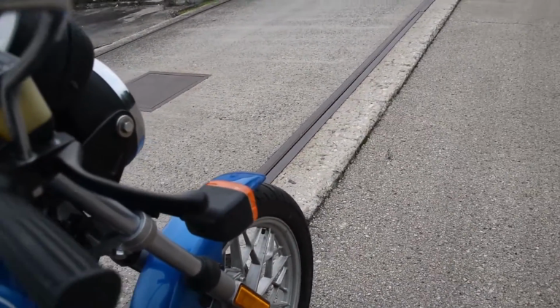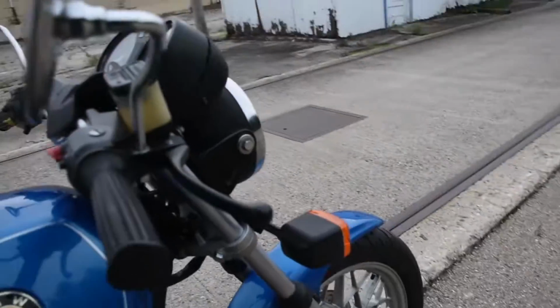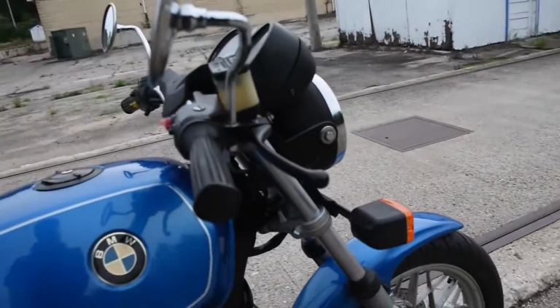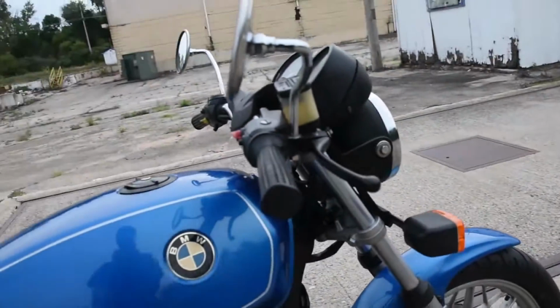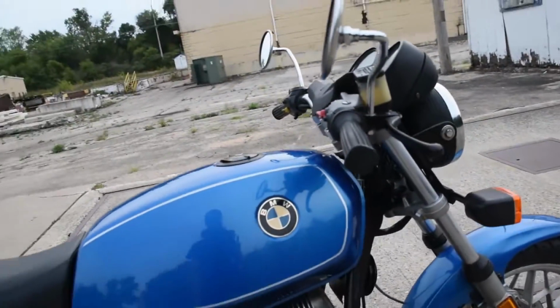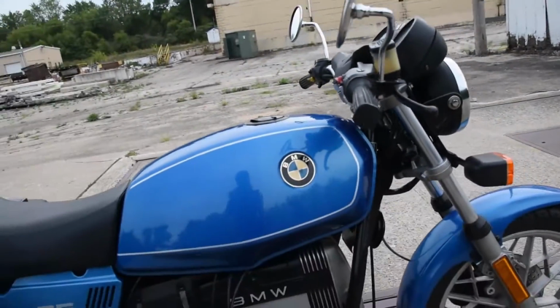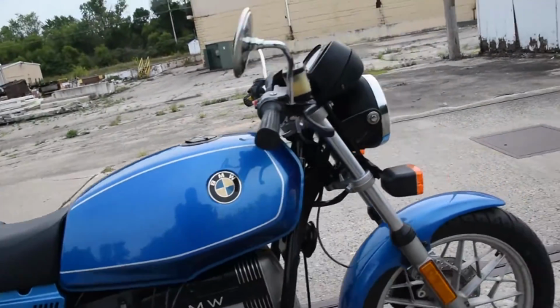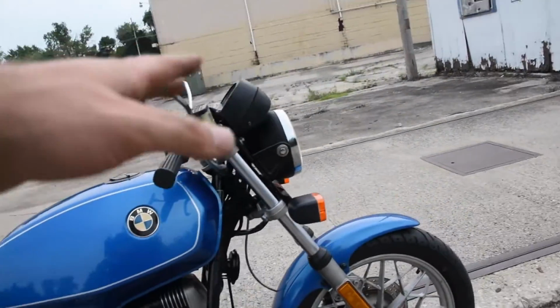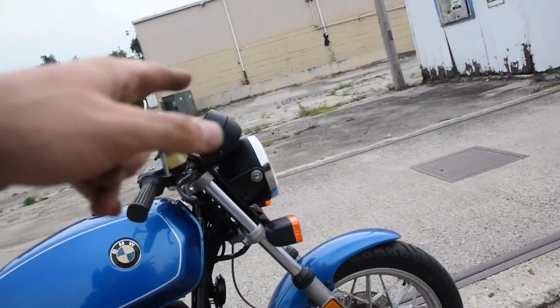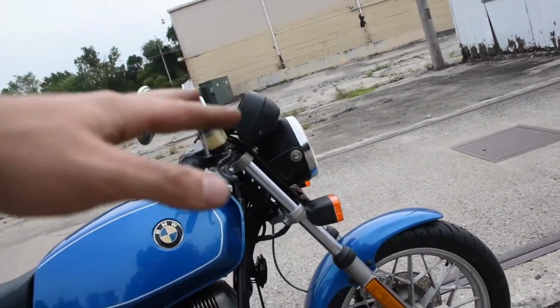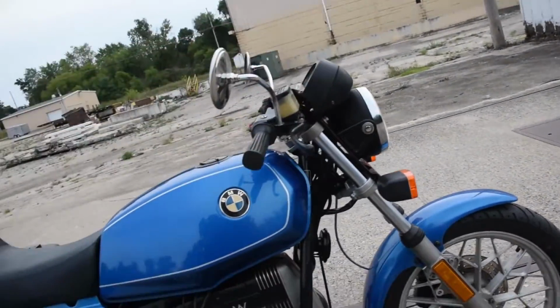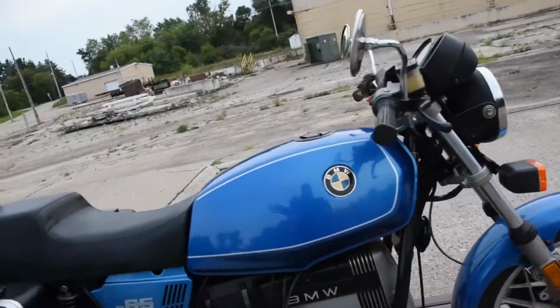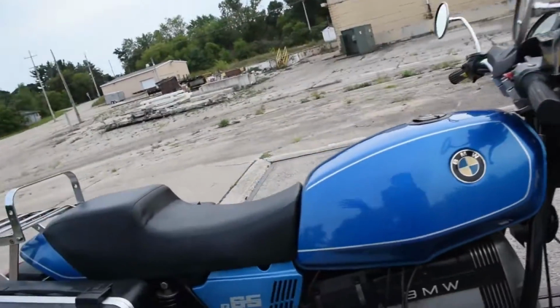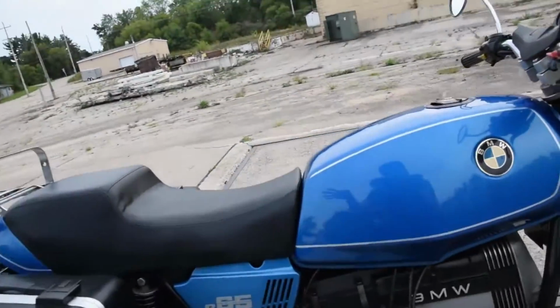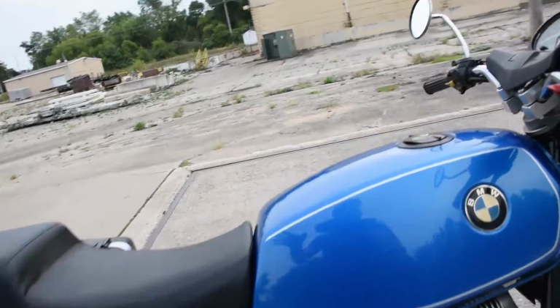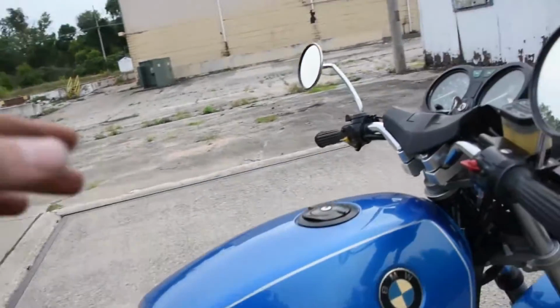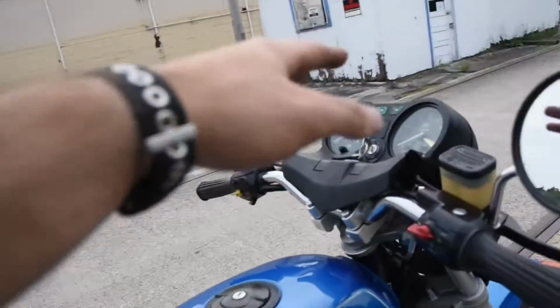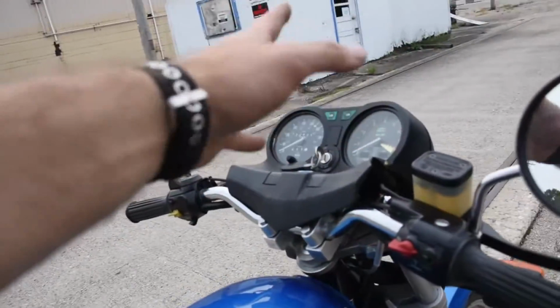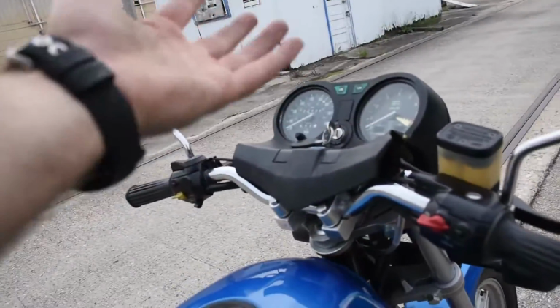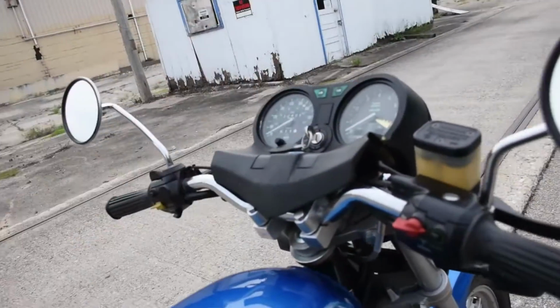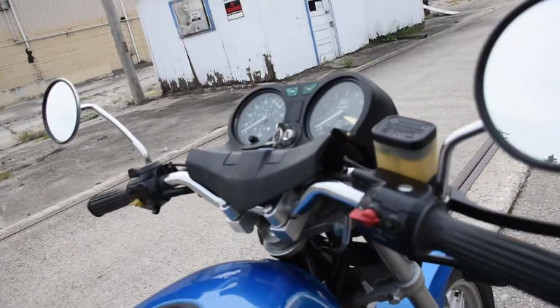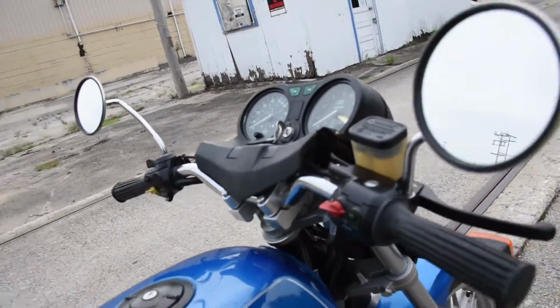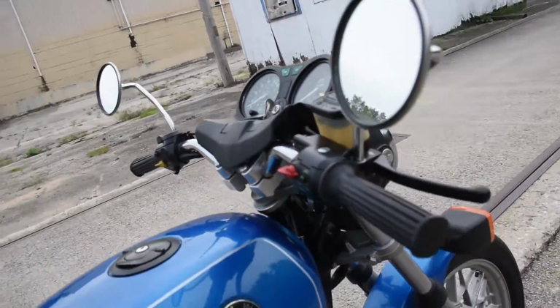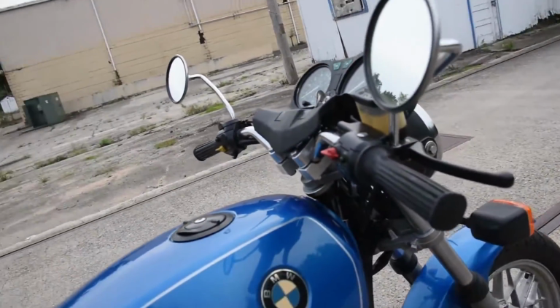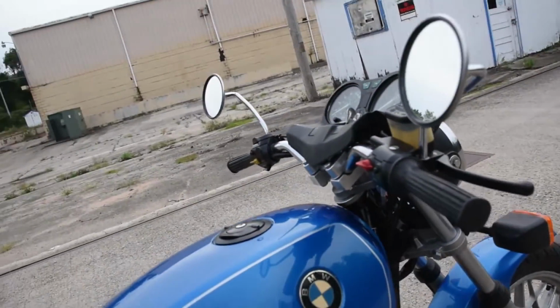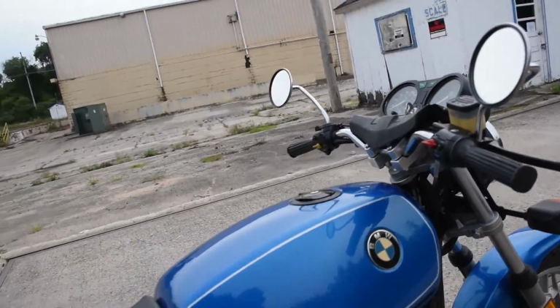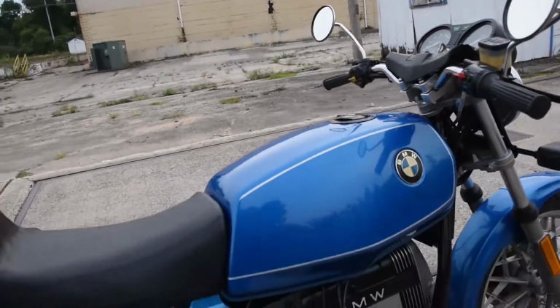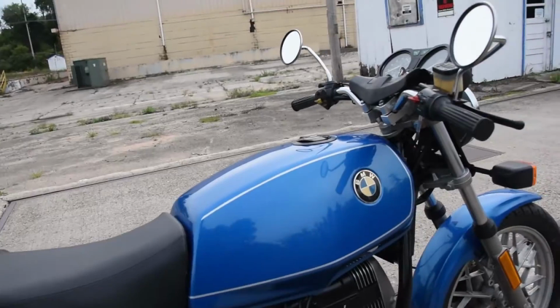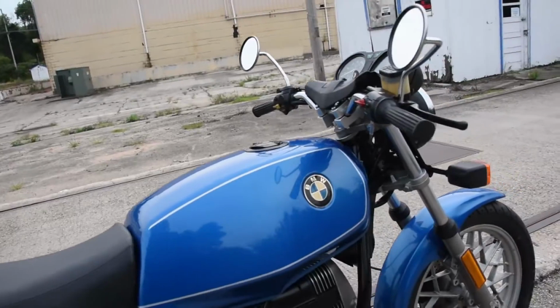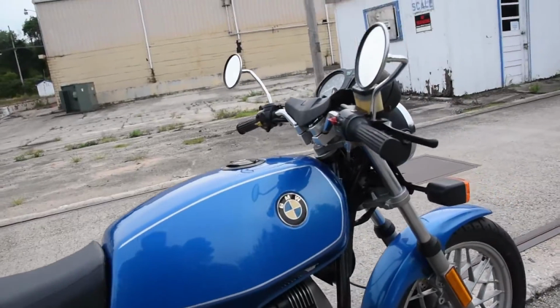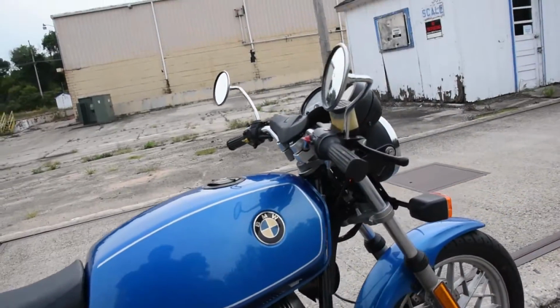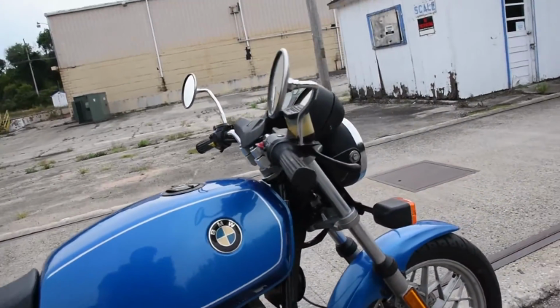Very nice machine here. All of the bulbs for the front and rear turn signals, tail light, and the gauge cluster indicators are all LED. The original 12-volt bulbs are included as well.